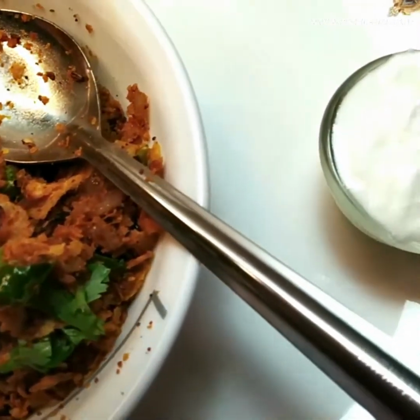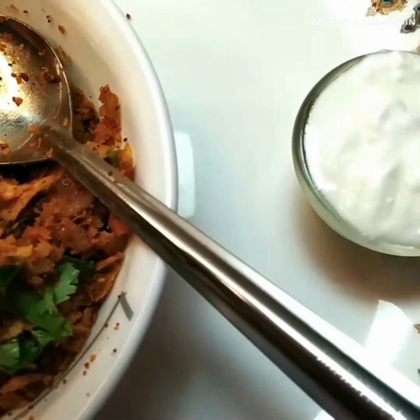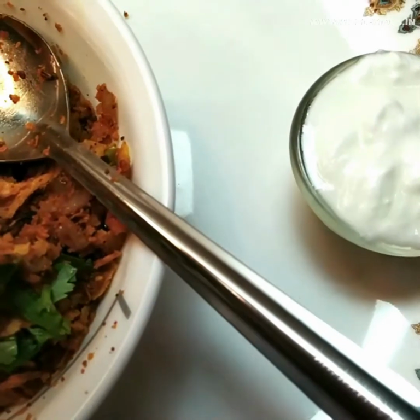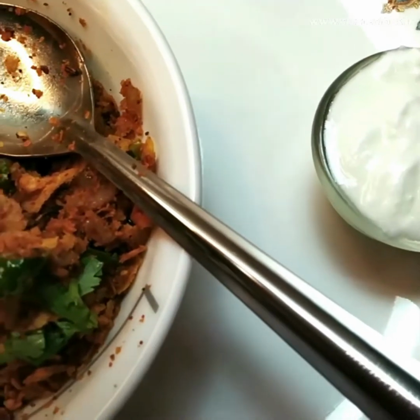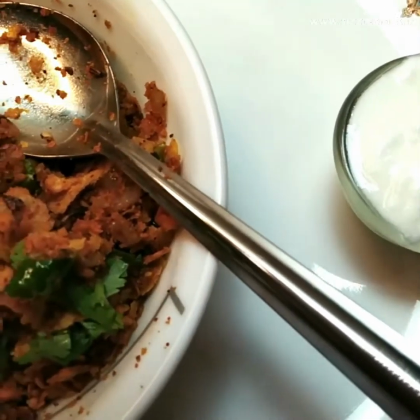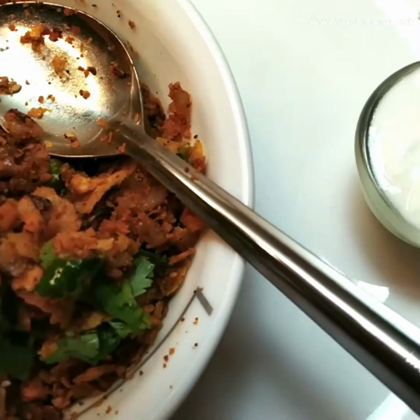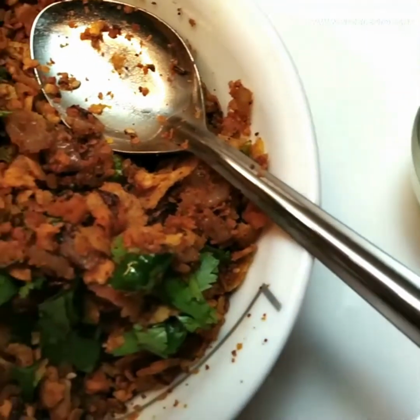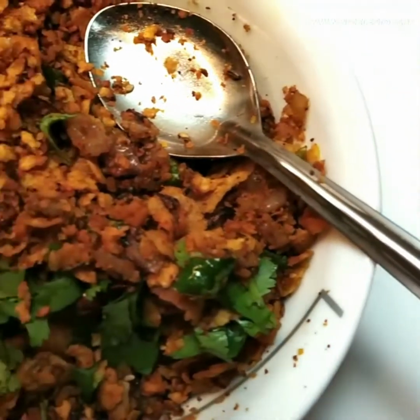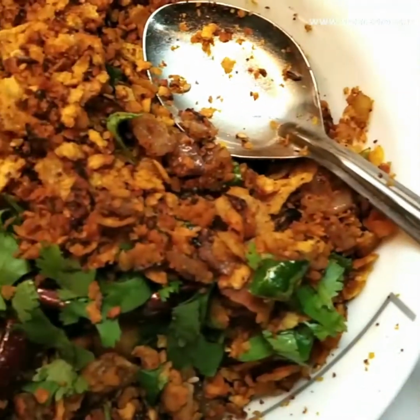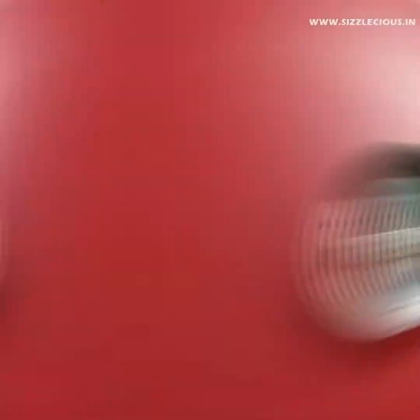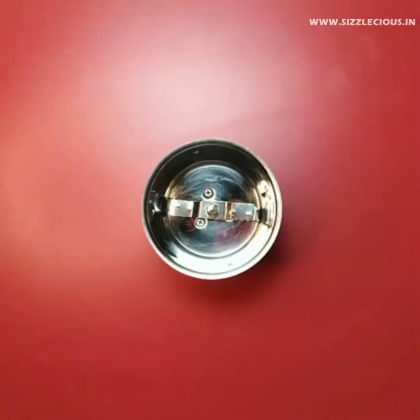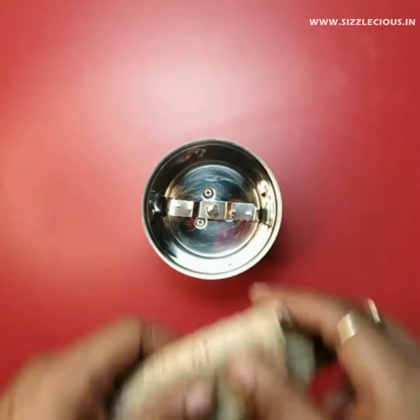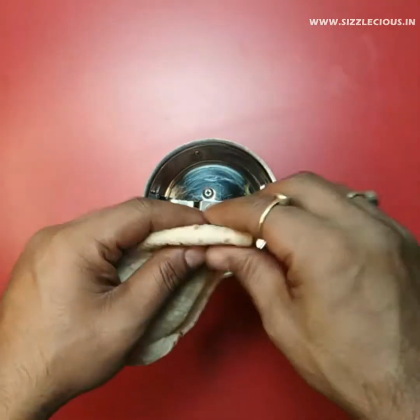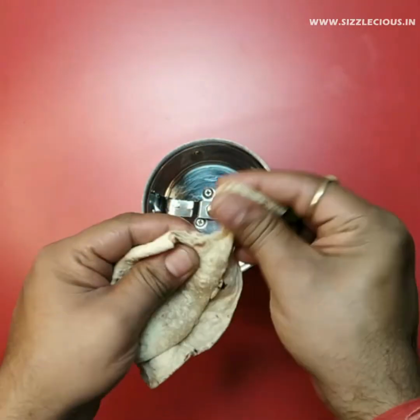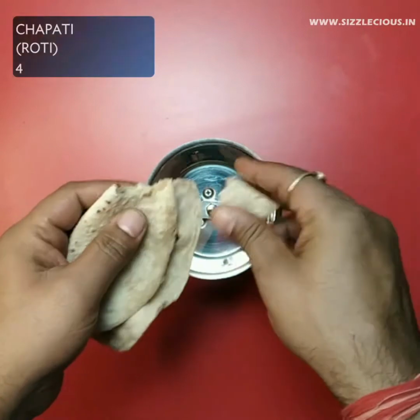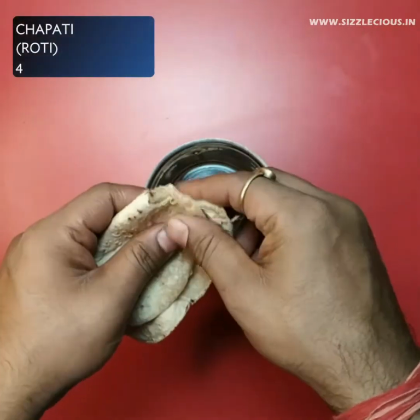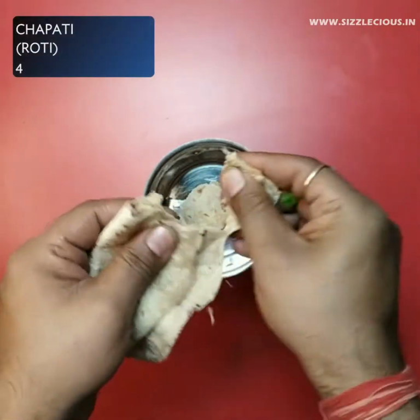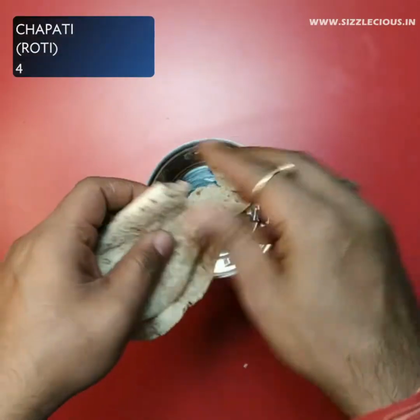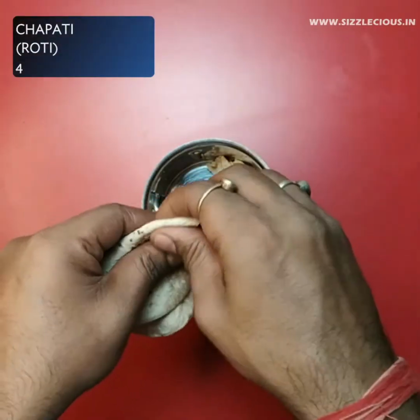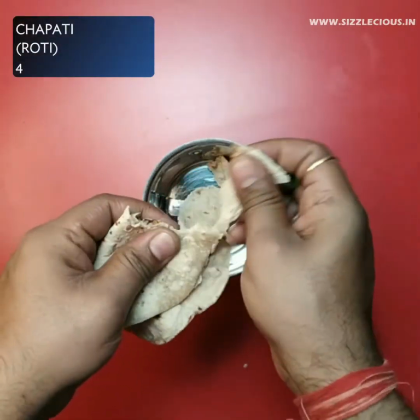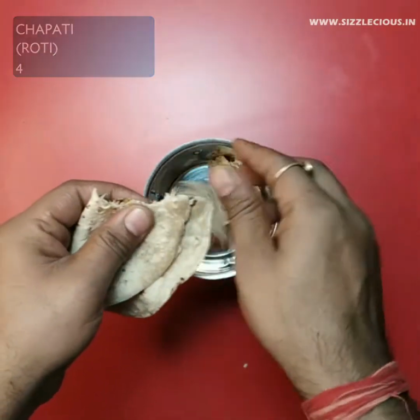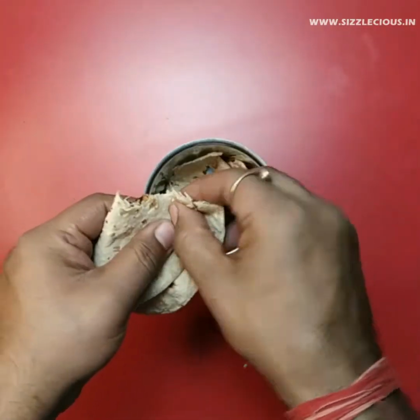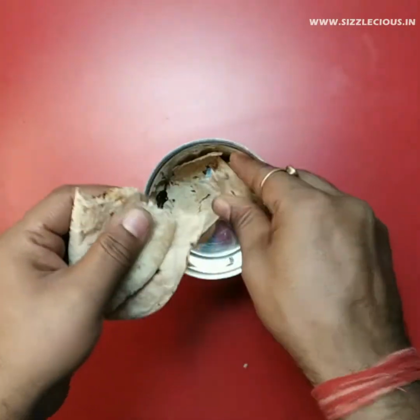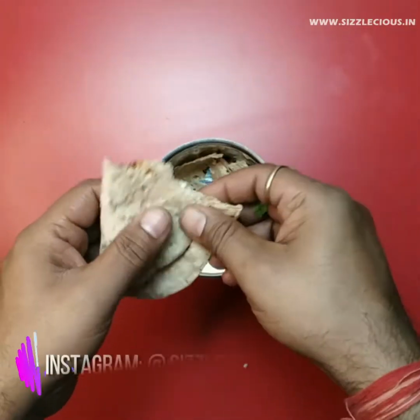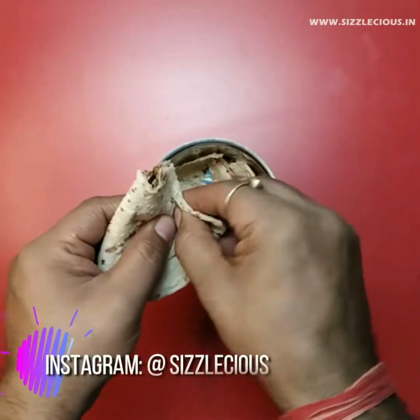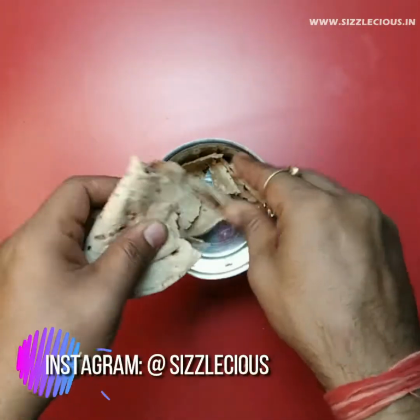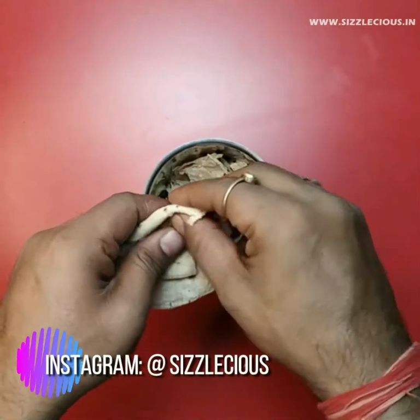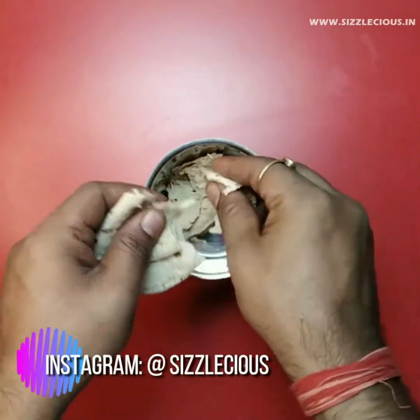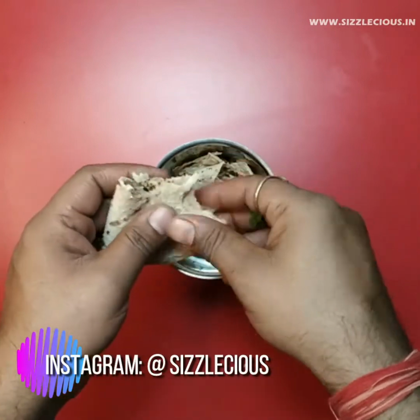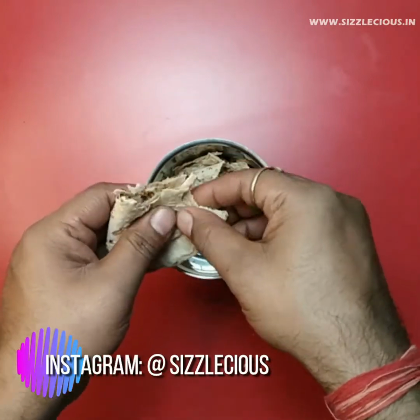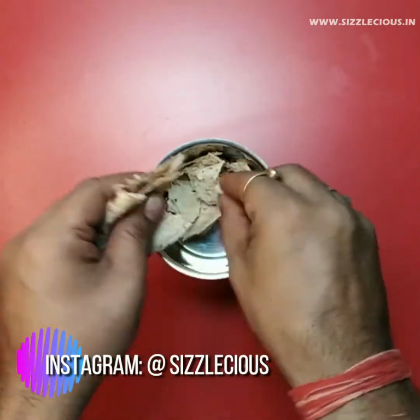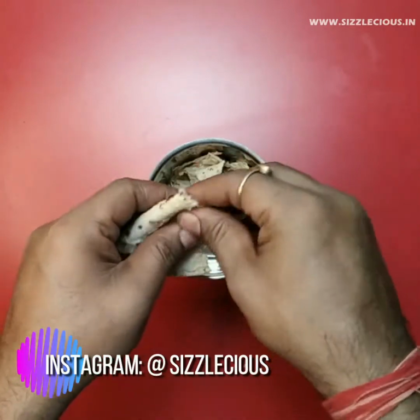So without any further ado, let's start with today's recipe. To make a roti poha recipe, first of all, in a grinder jar, put small pieces of roti. After this, you have to make a coarse mixture of rotis.